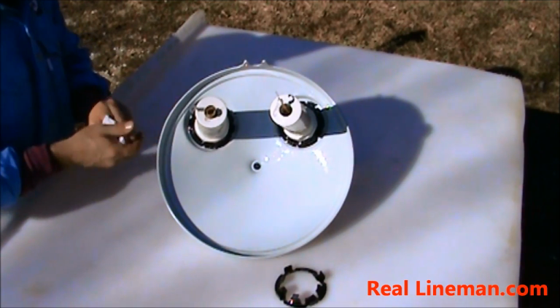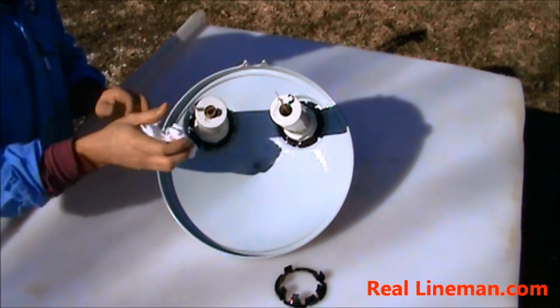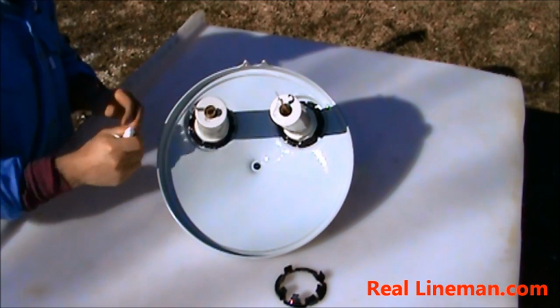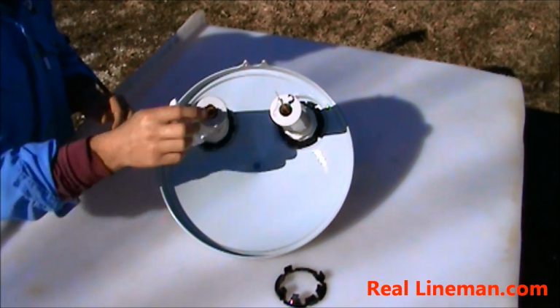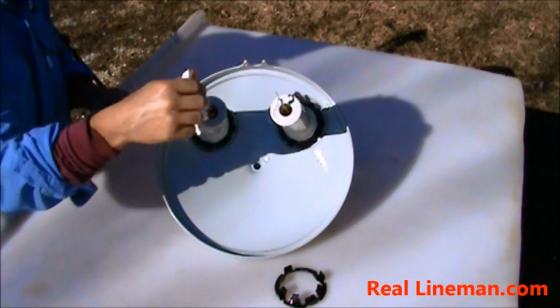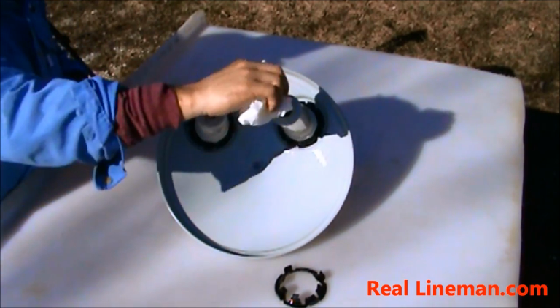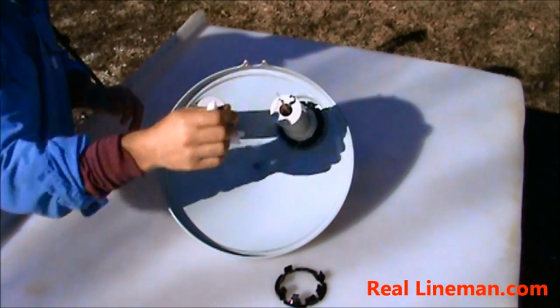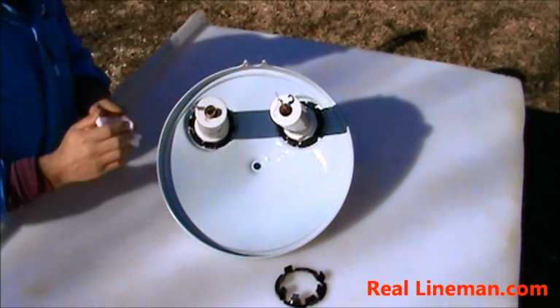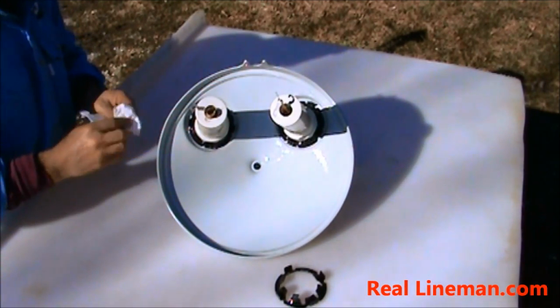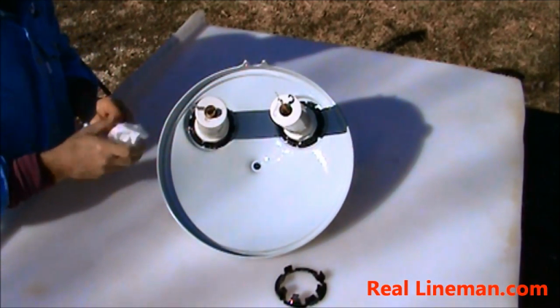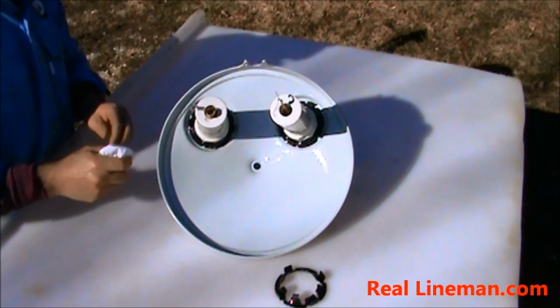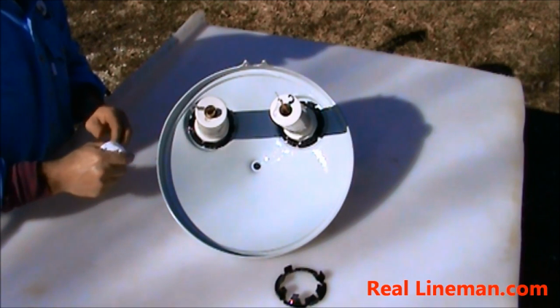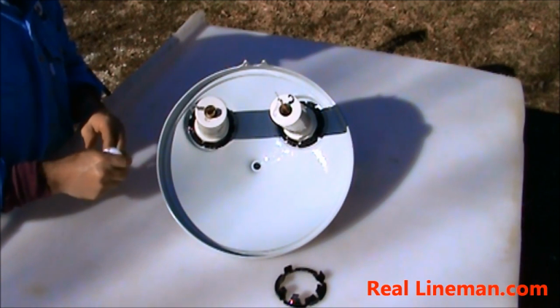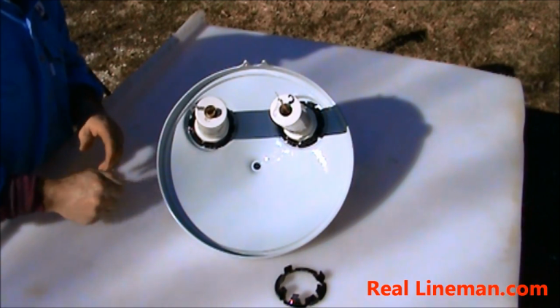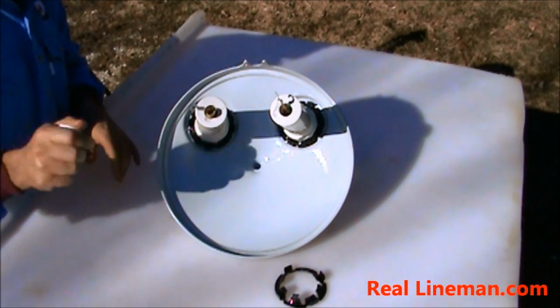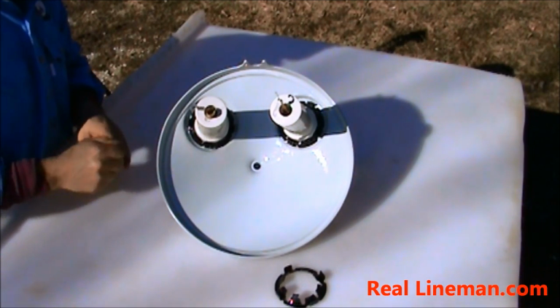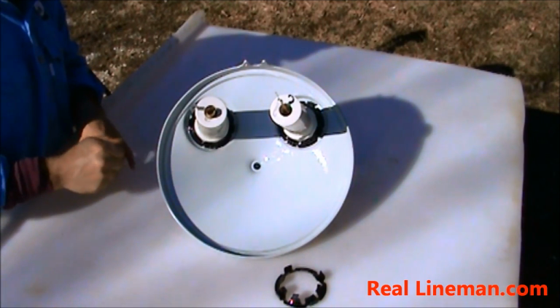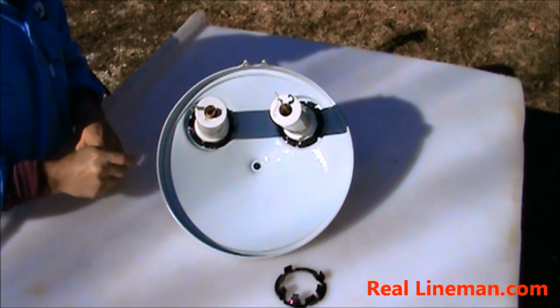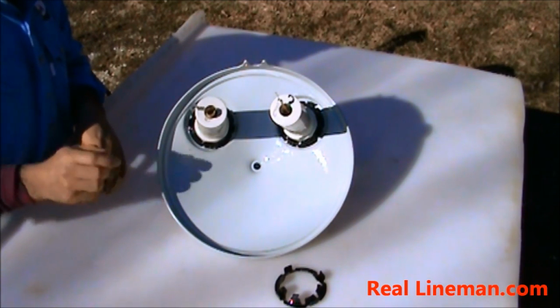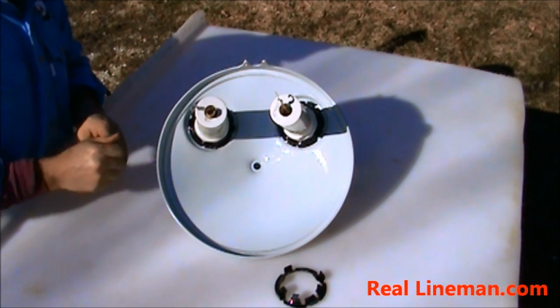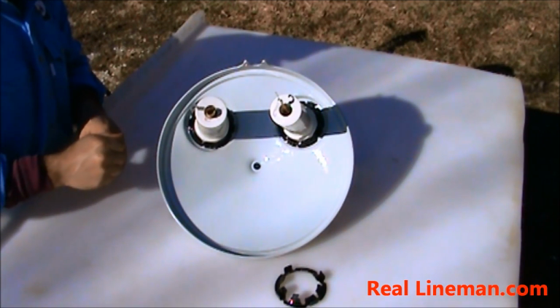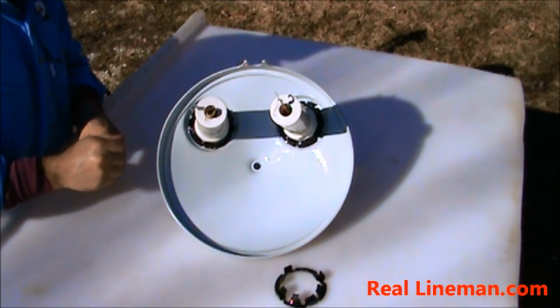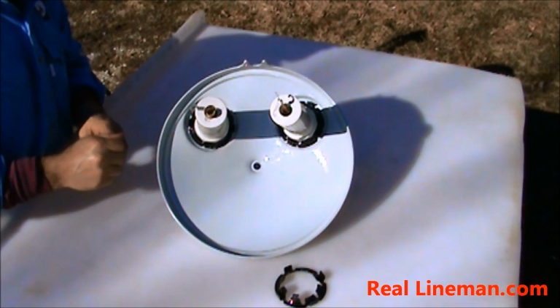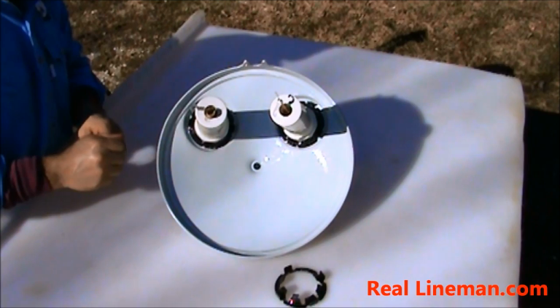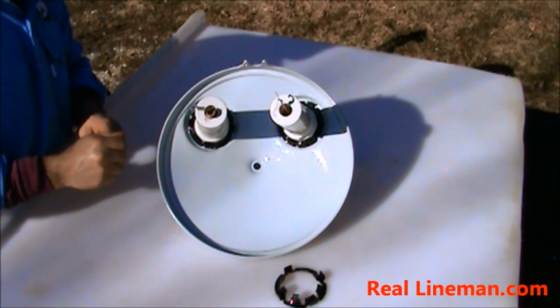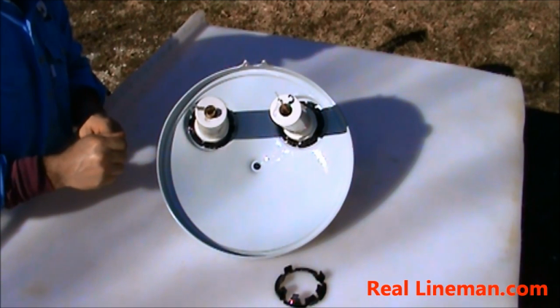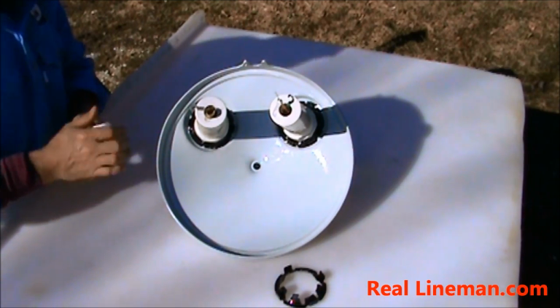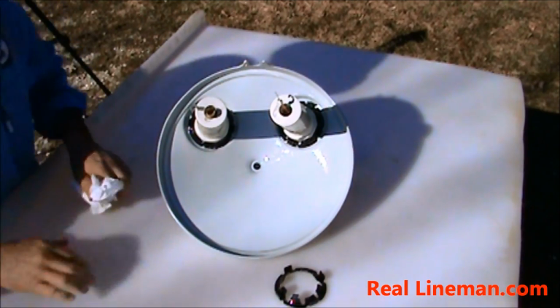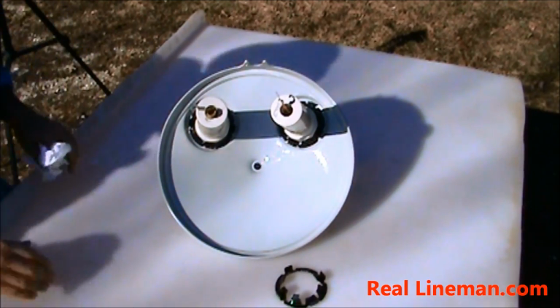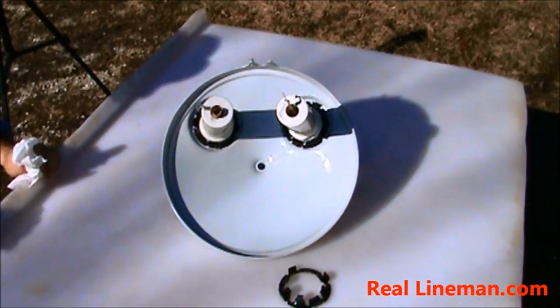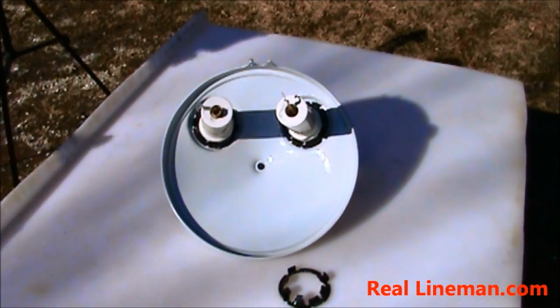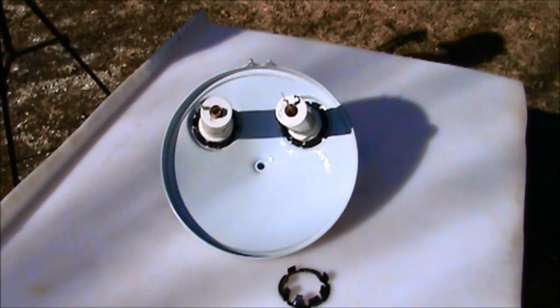Simply put the lid back on, connect your primary connections, and you're ready to go. Thanks for watching today. Be sure to check us out at Reallinman.com for all your lineman gear needs. We'll see you next time.